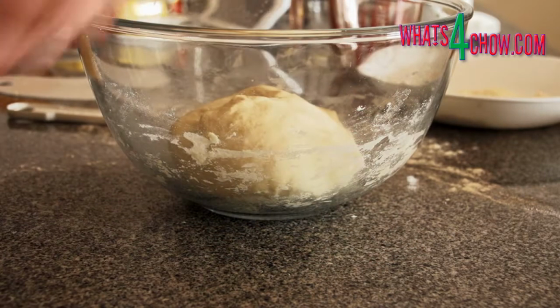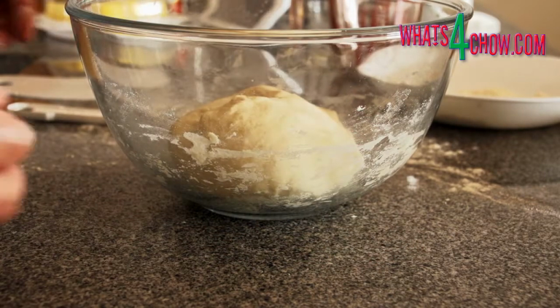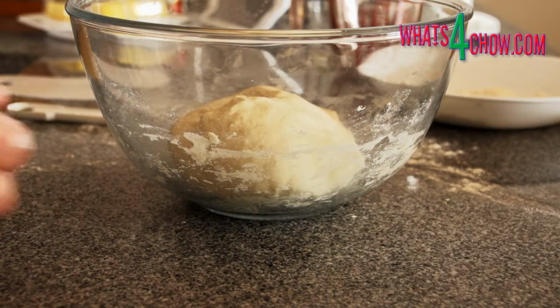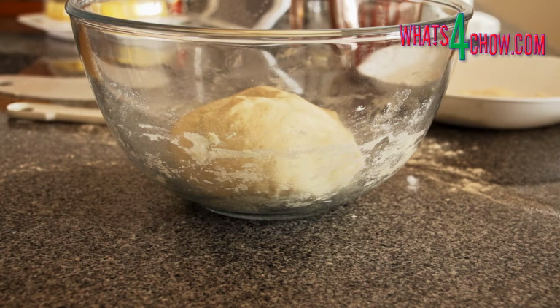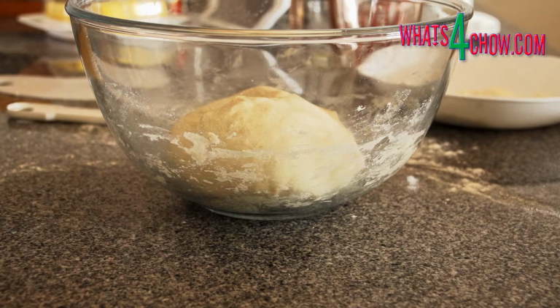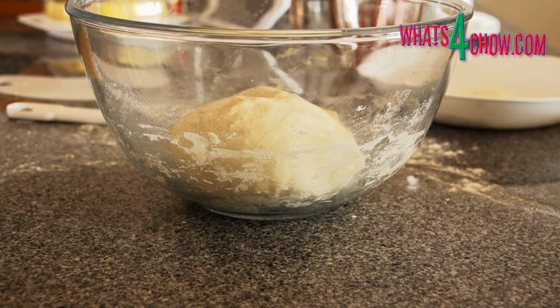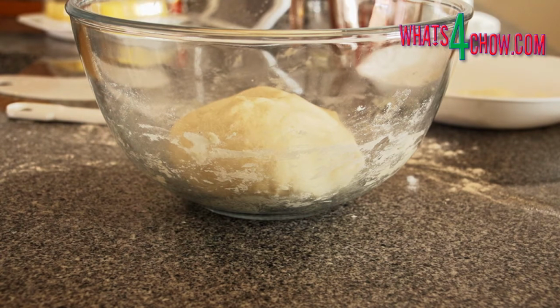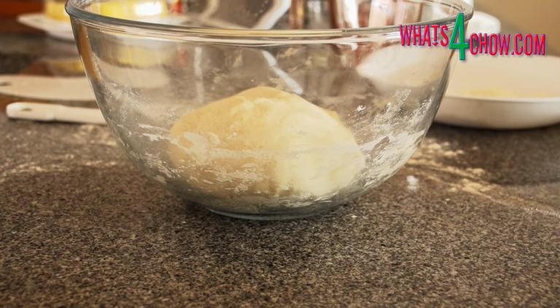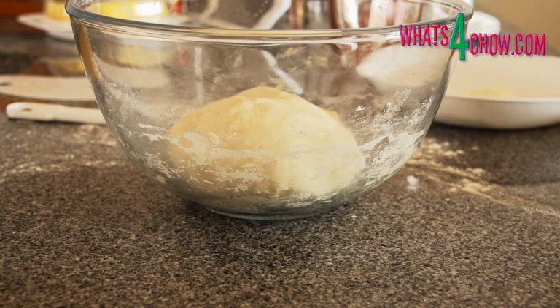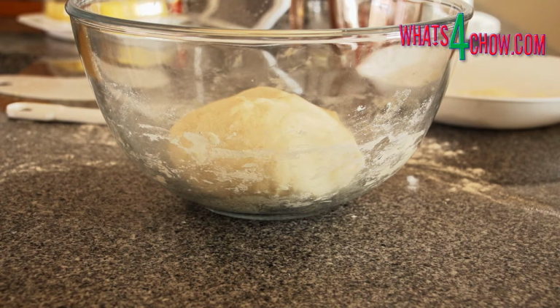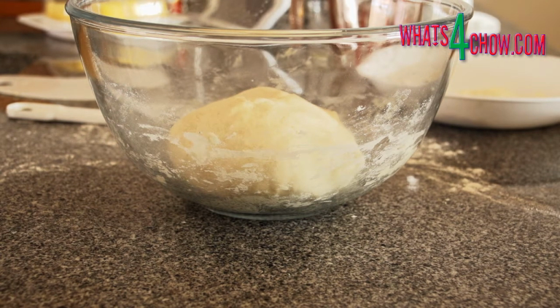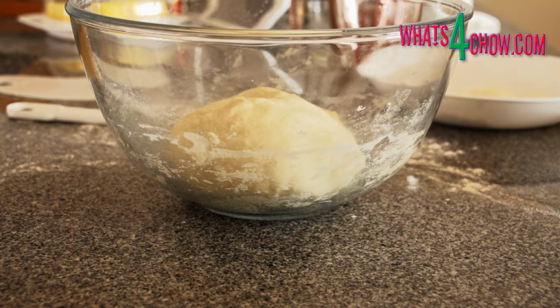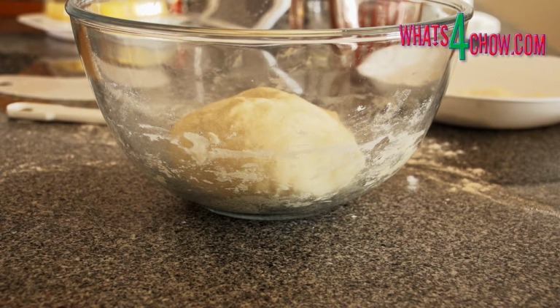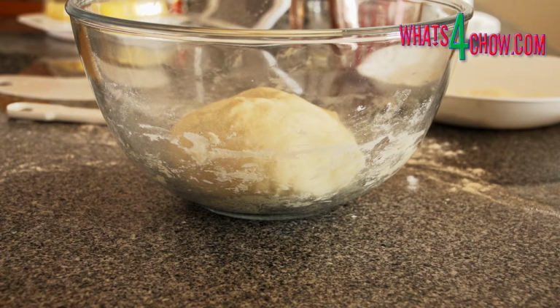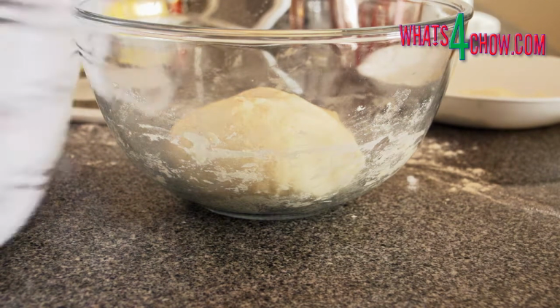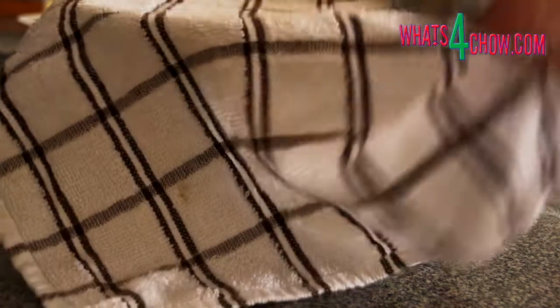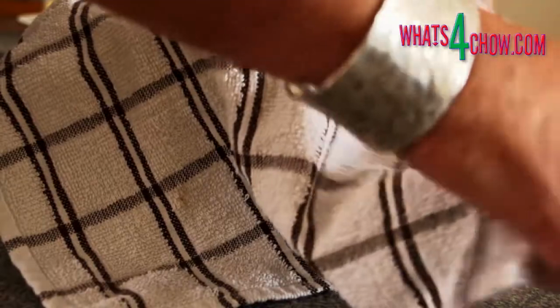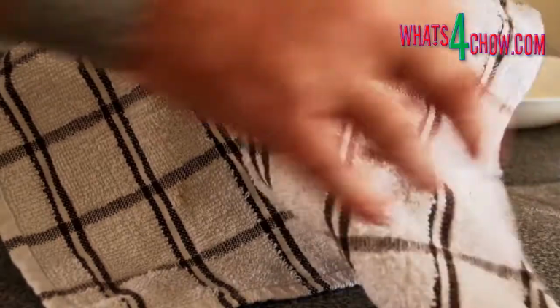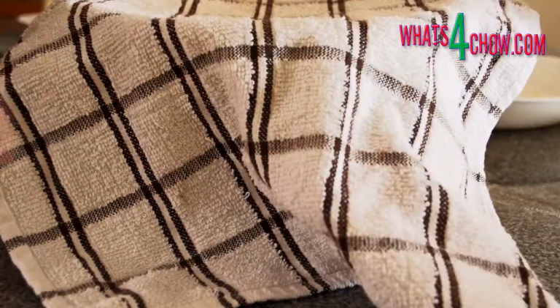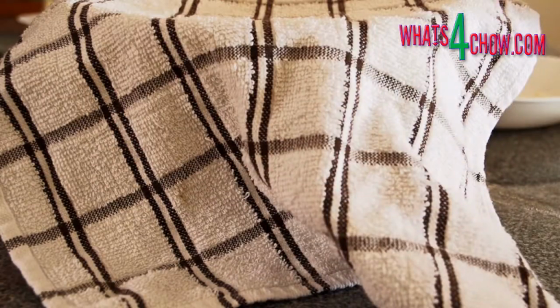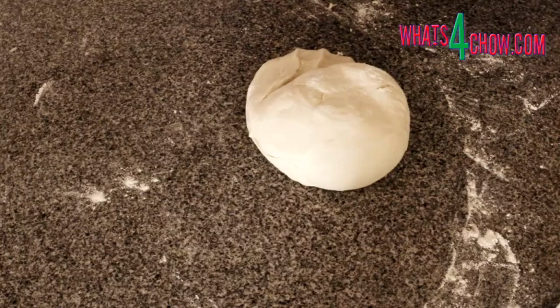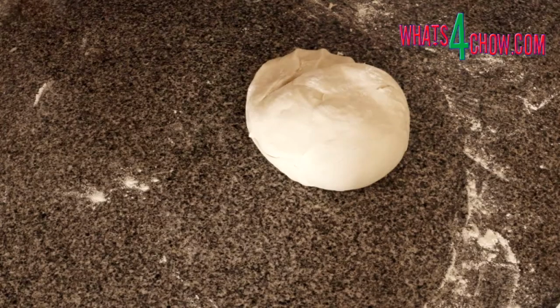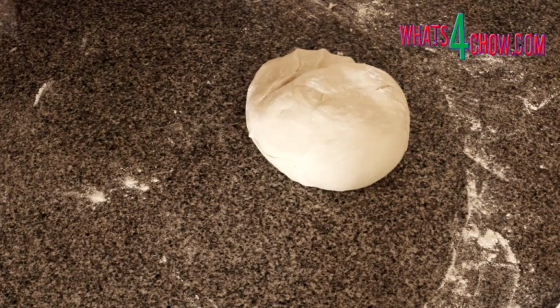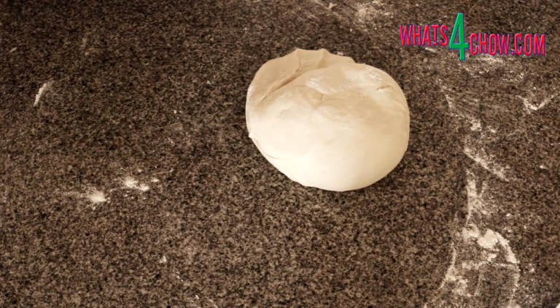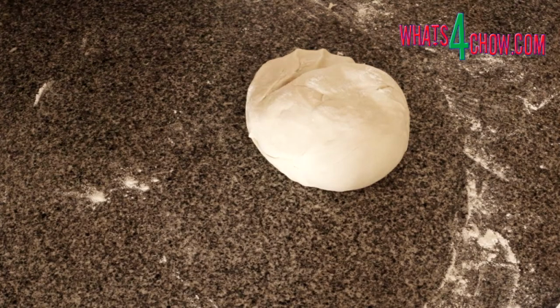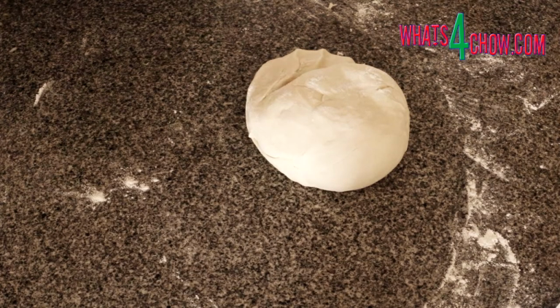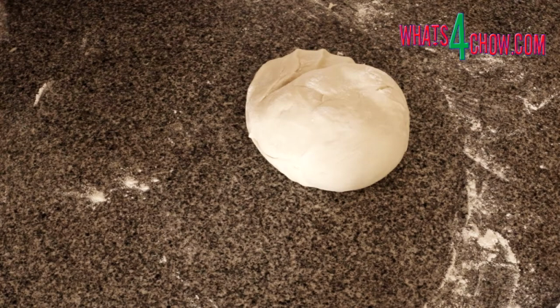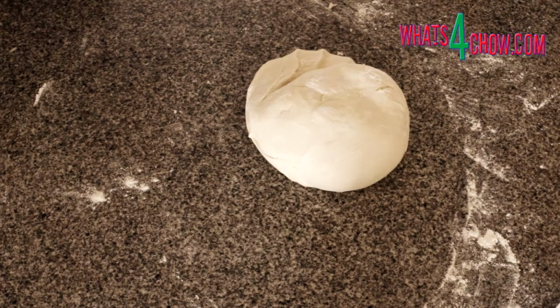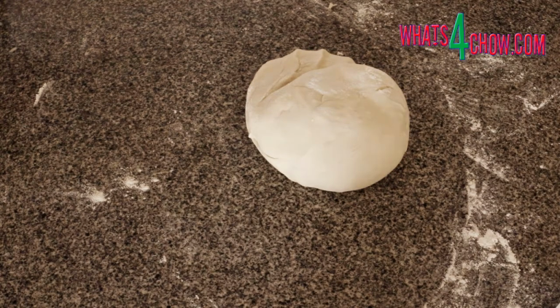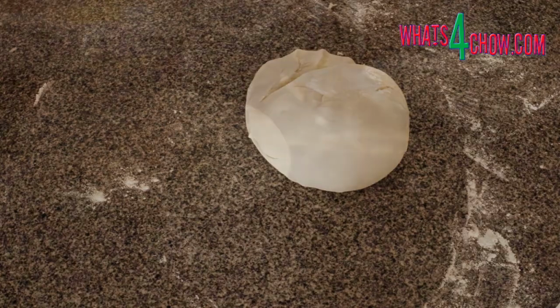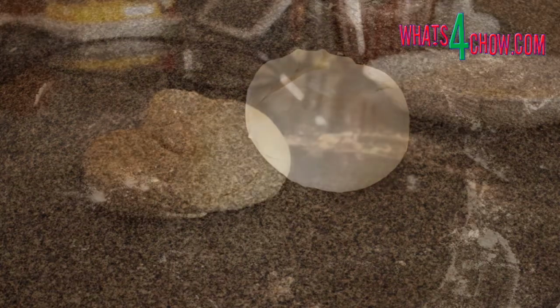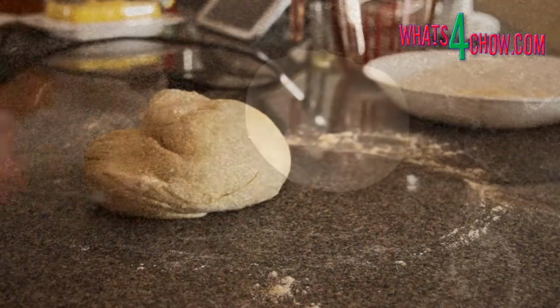Return the dough to the bowl, cover and allow it to rest for a further 15 minutes. Then turn the dough onto the counter and knead briefly before rolling out by hand or machine.